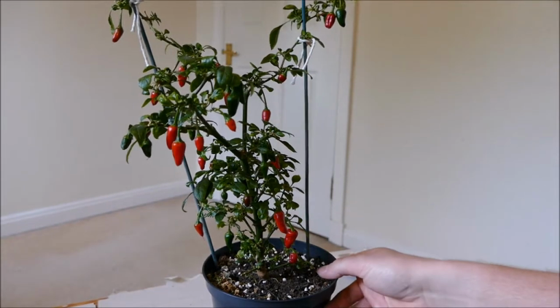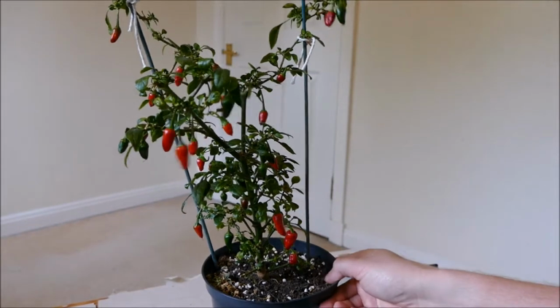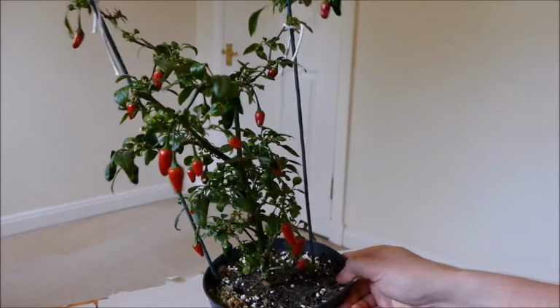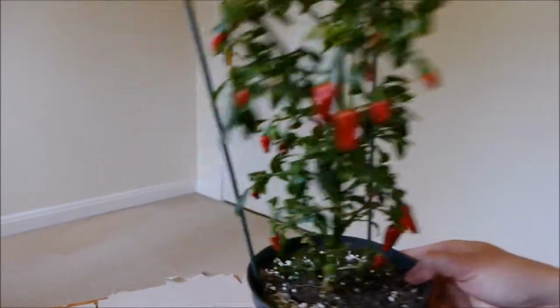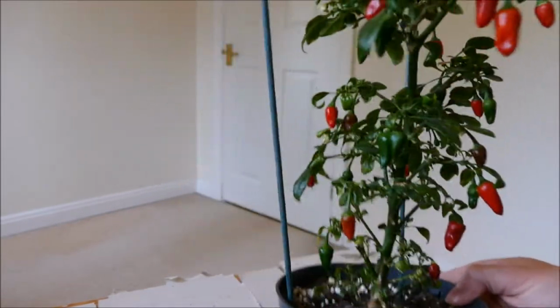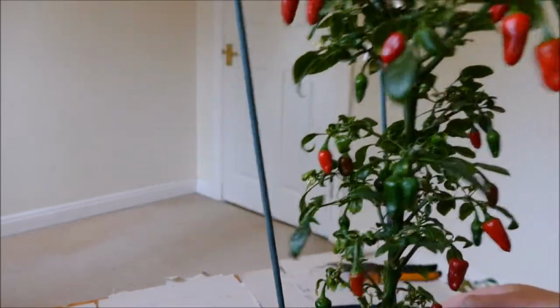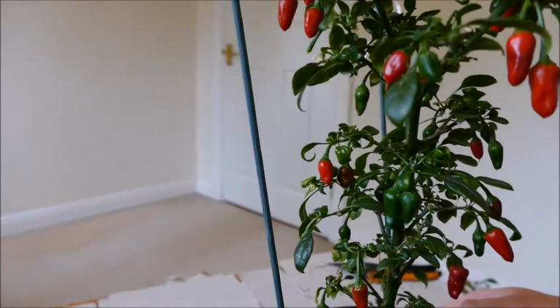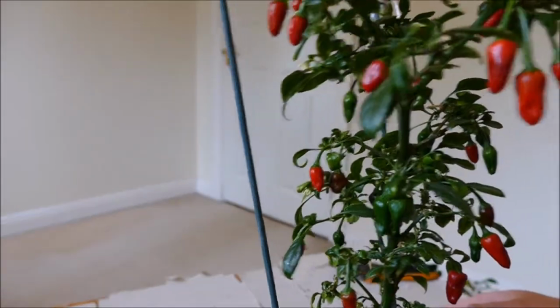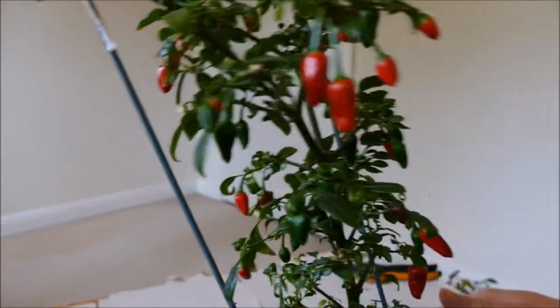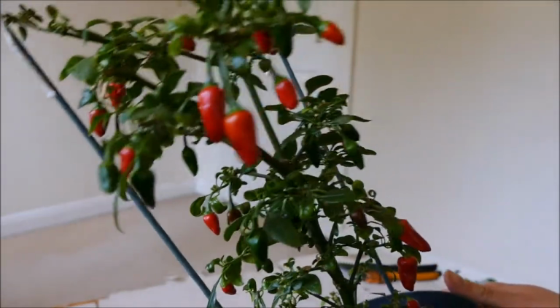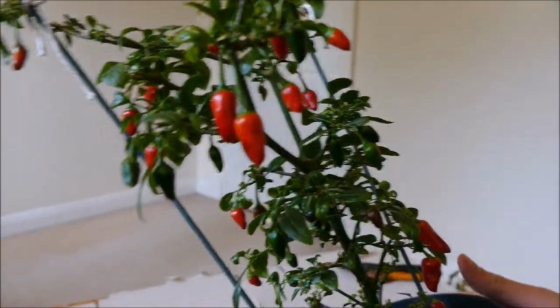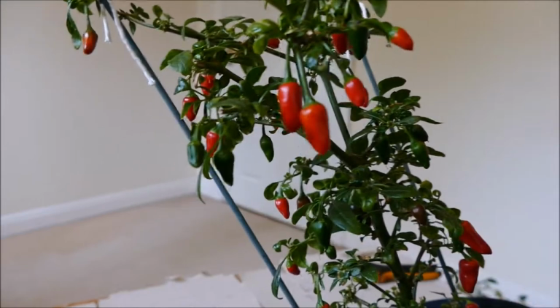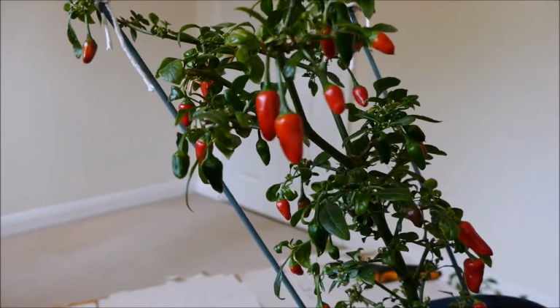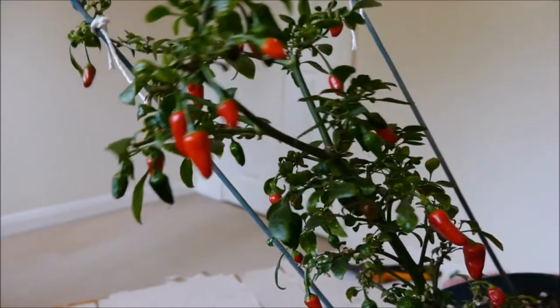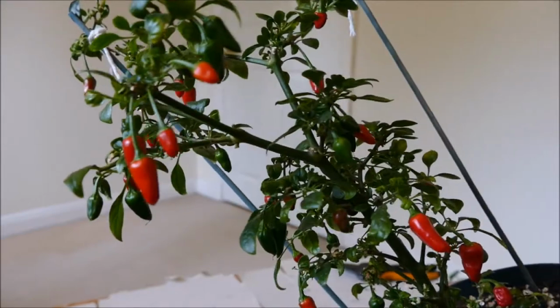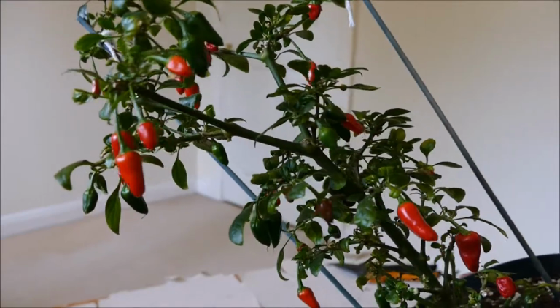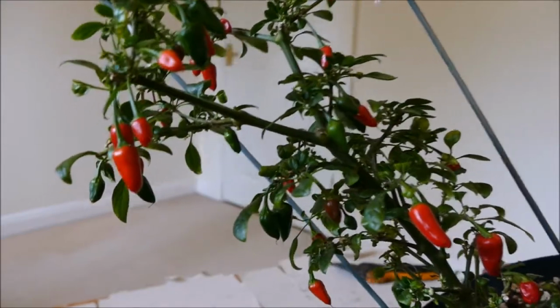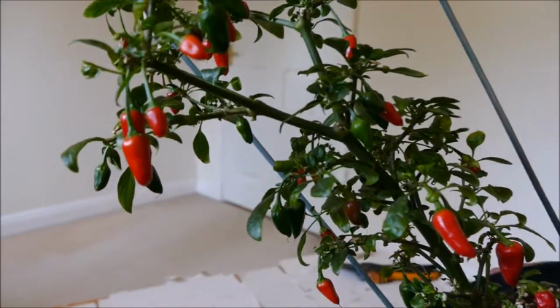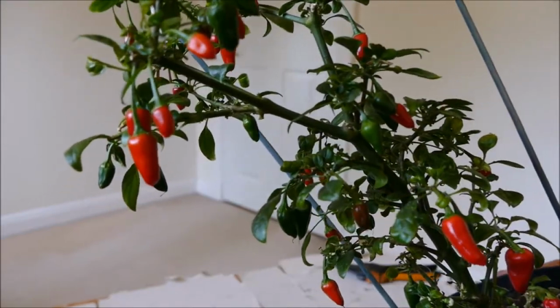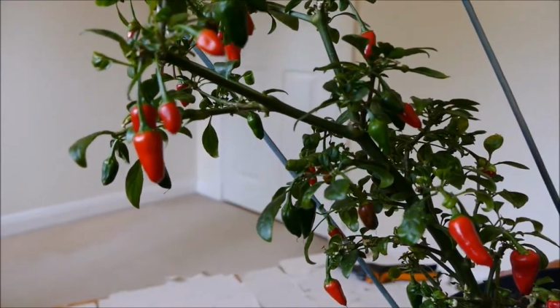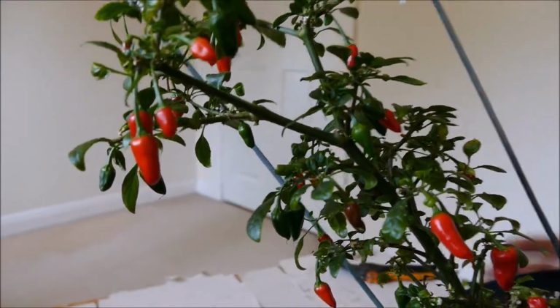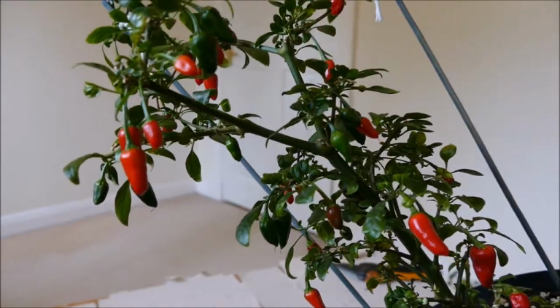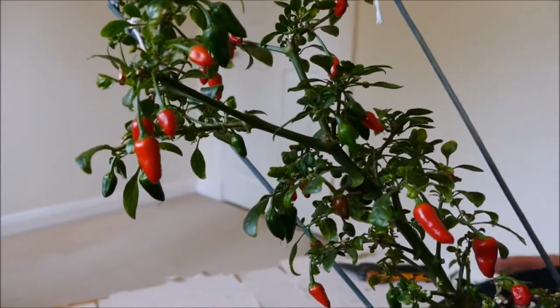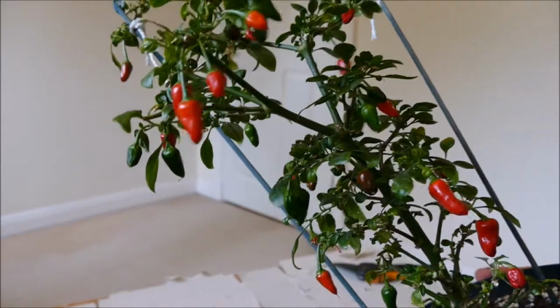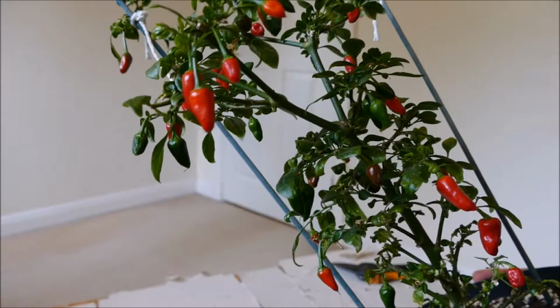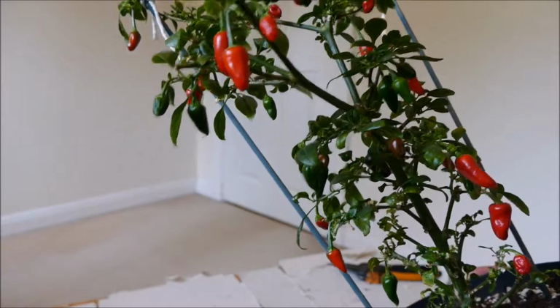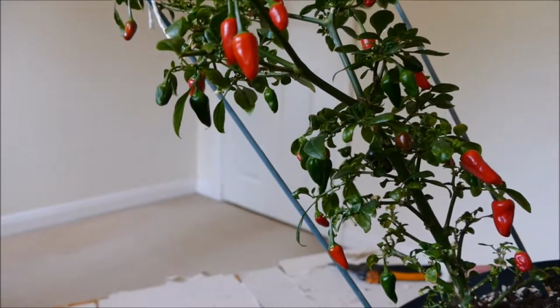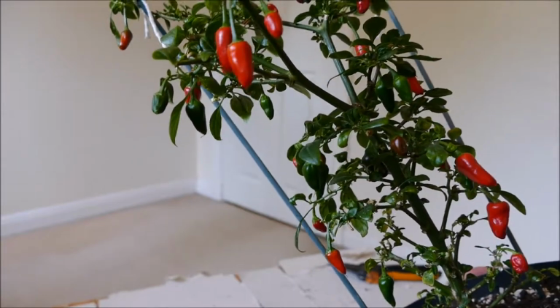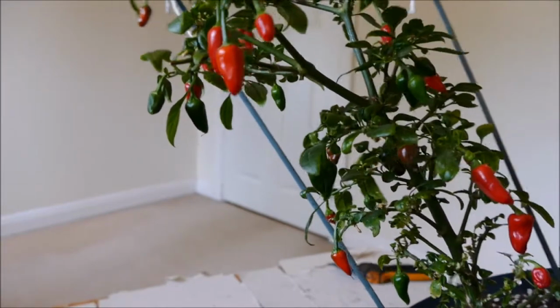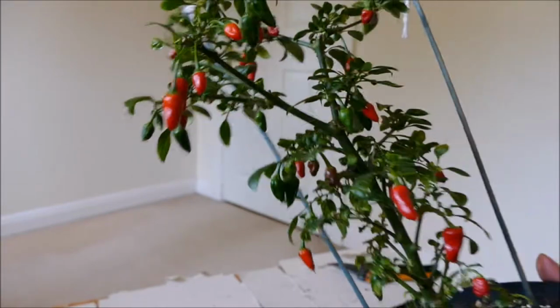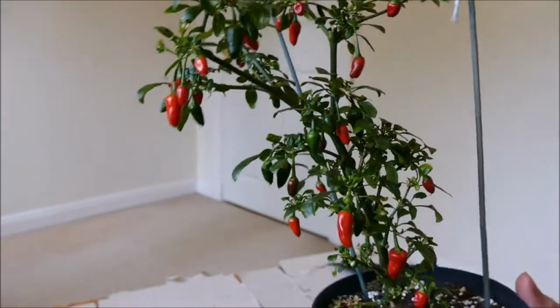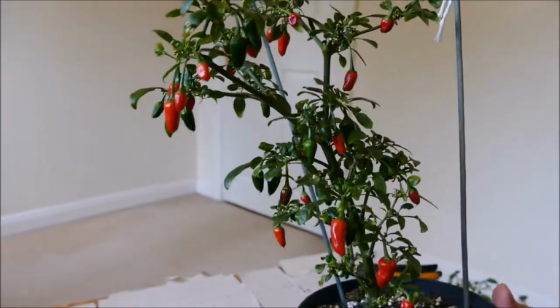This one also had a bit of aphids, and every now and again I do see one or two on it and I have to pick them off, but at the moment I can't see any. I'm sure there's still one or two there — I'll just have to keep on top of it, but otherwise it's doing quite well.